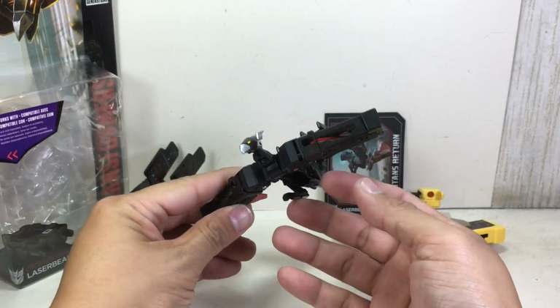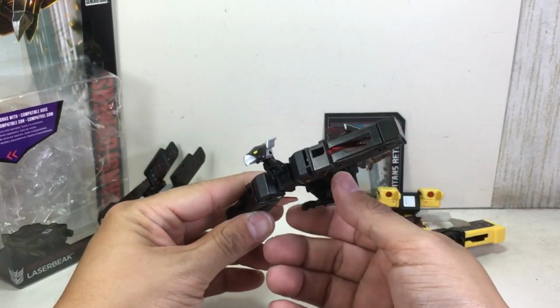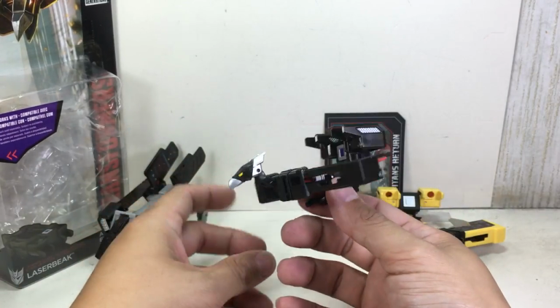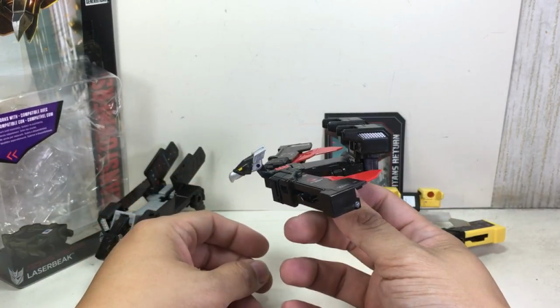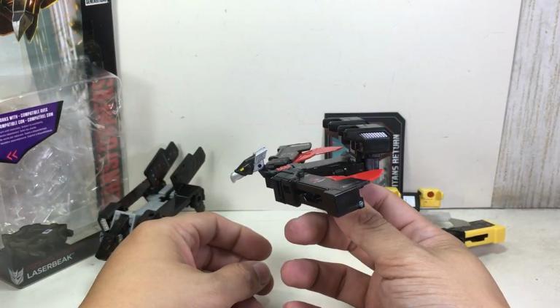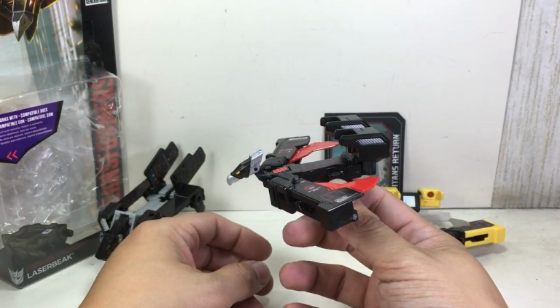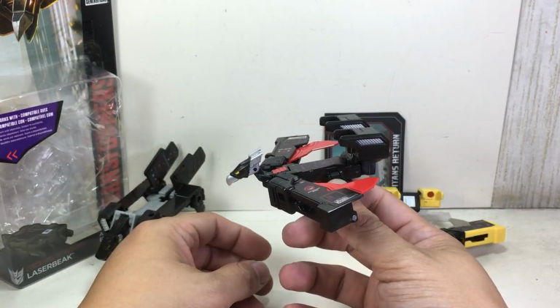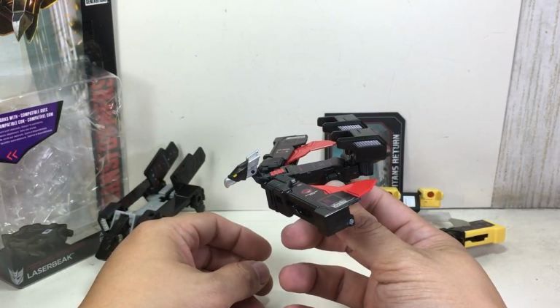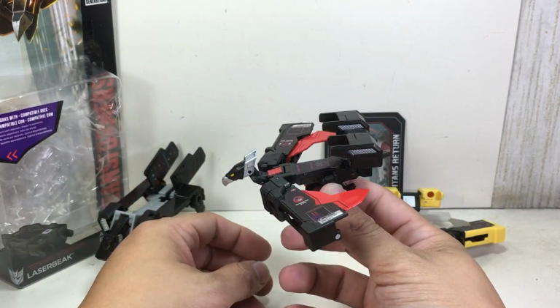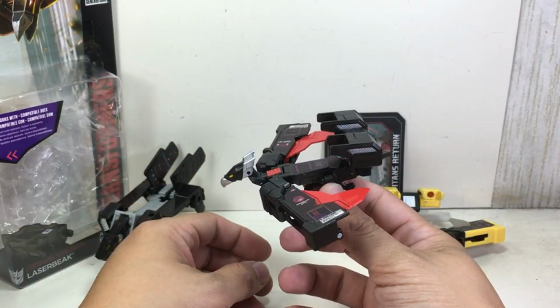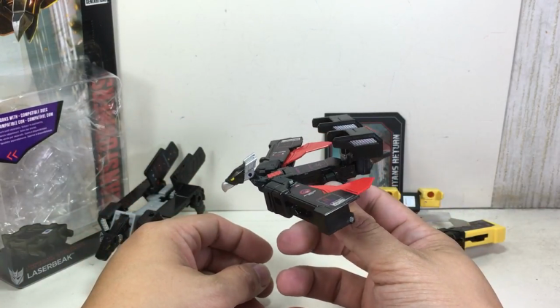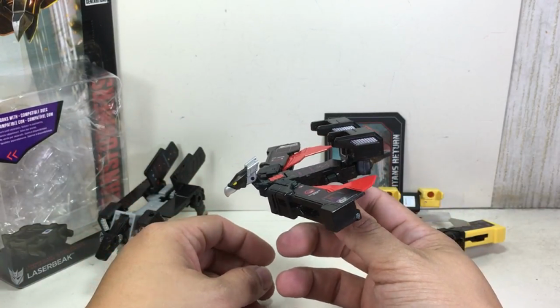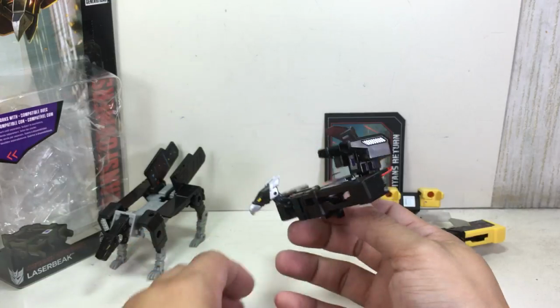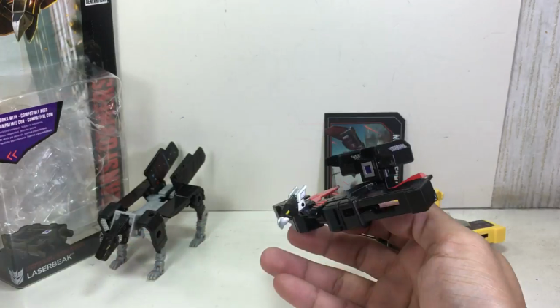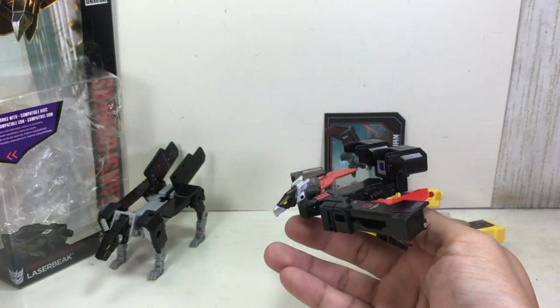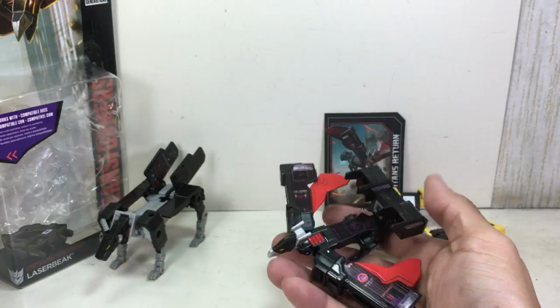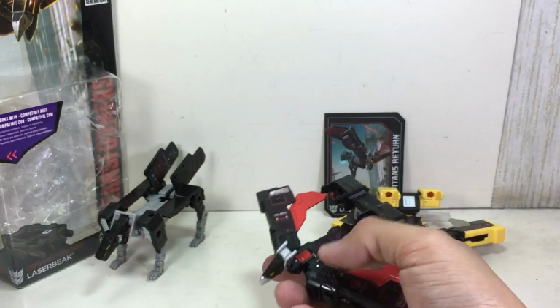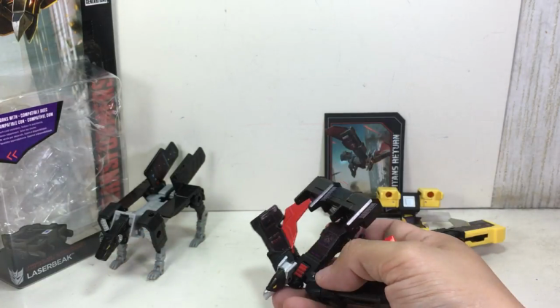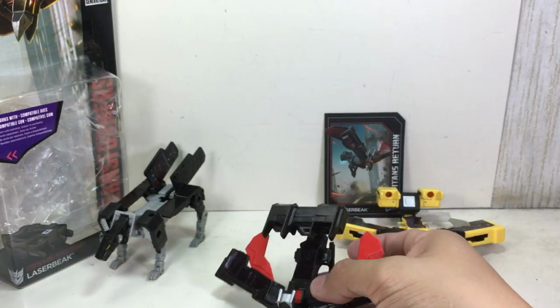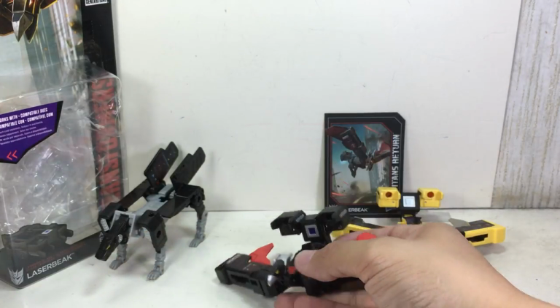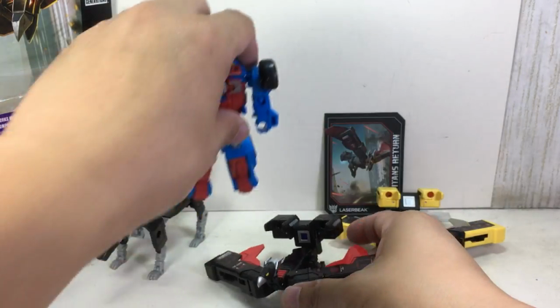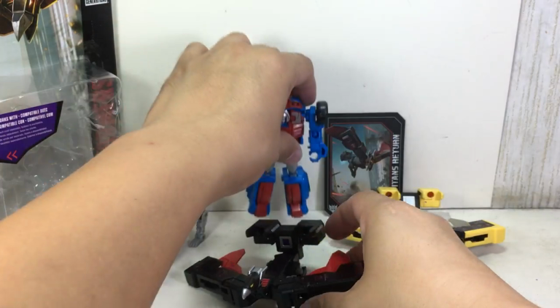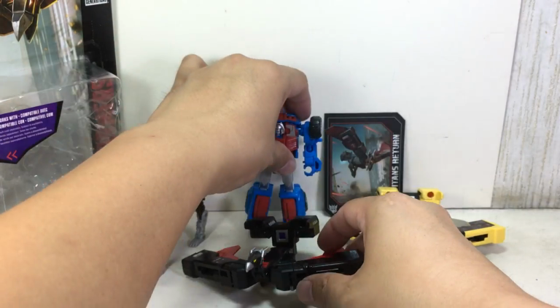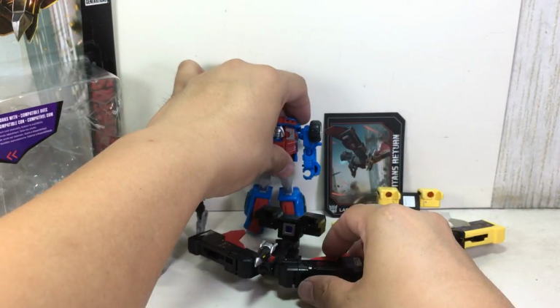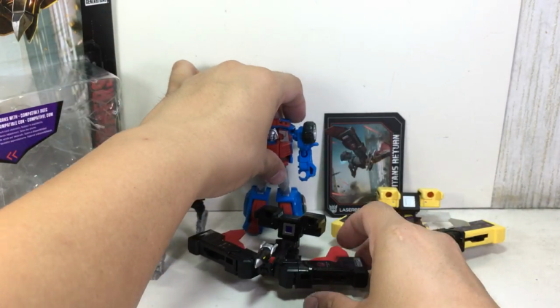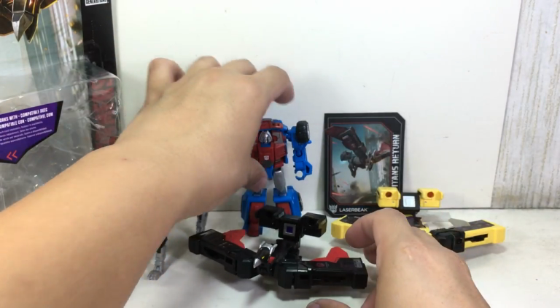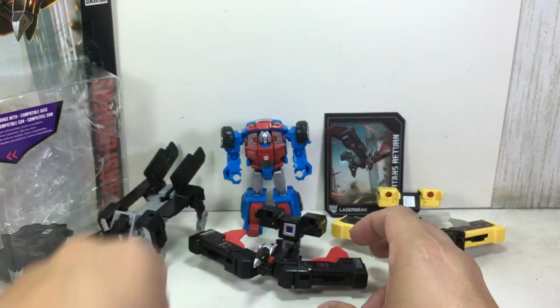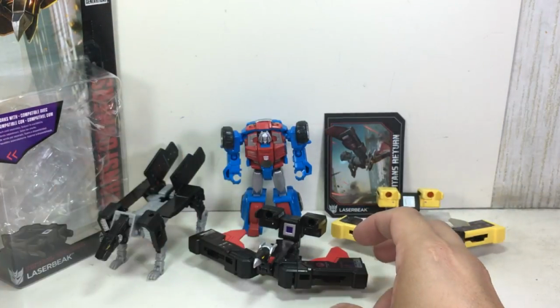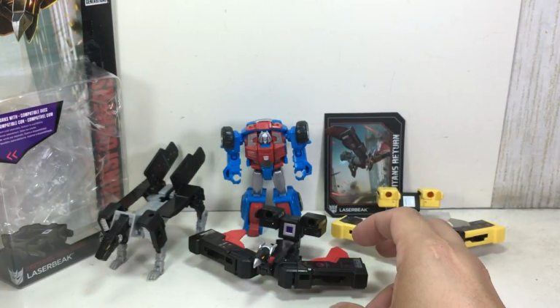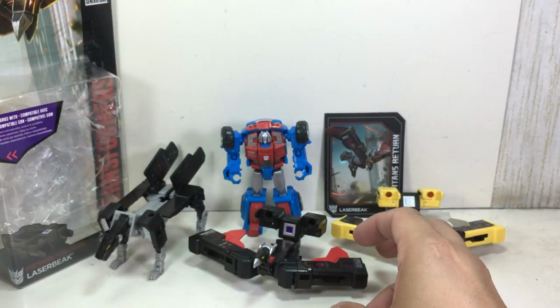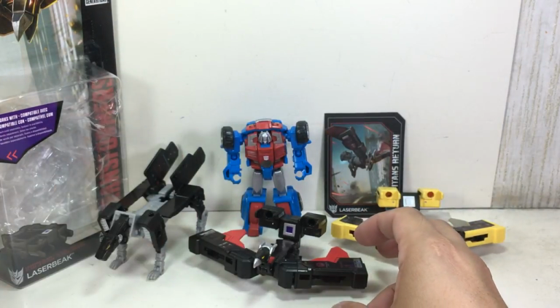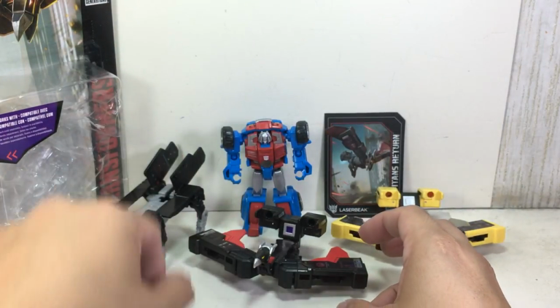This is his minion mode, or his beast mode. He's a condor. Size comparison — there he is with the Legends Class figure.